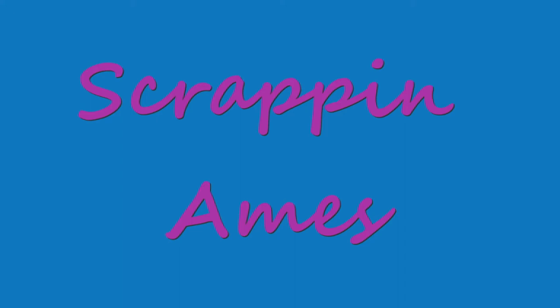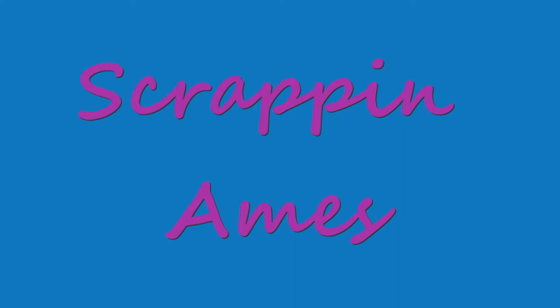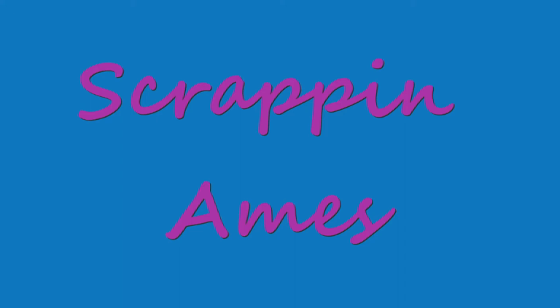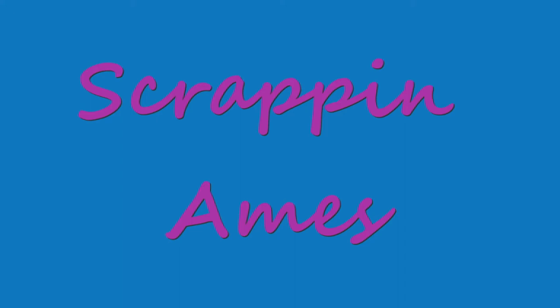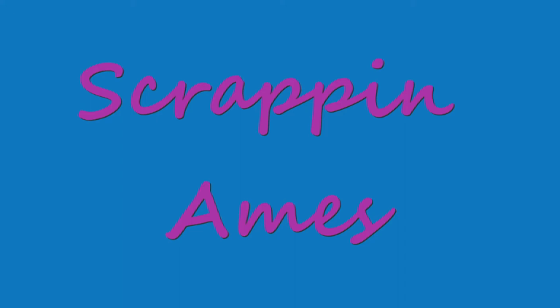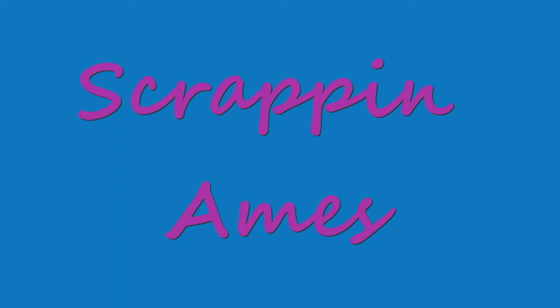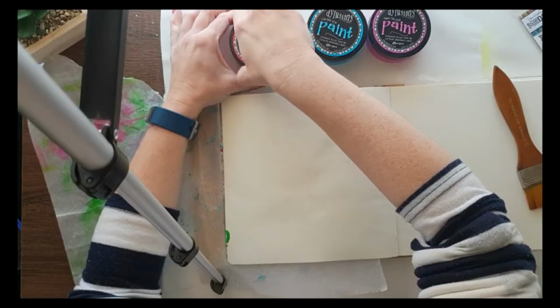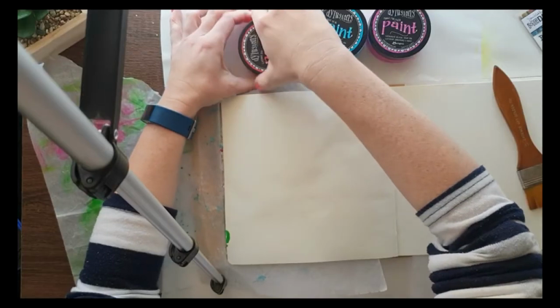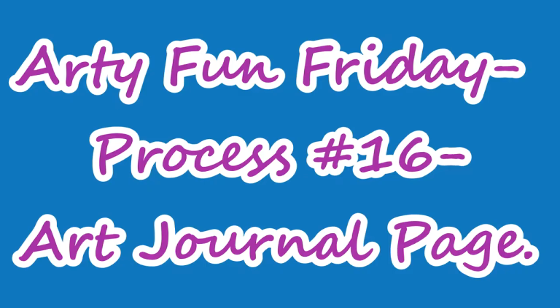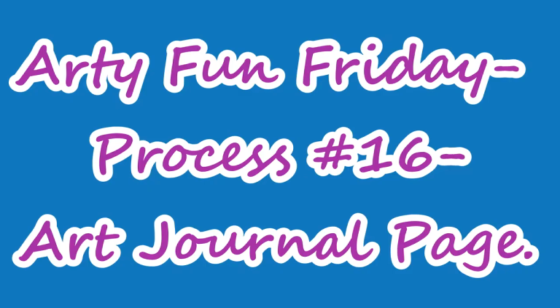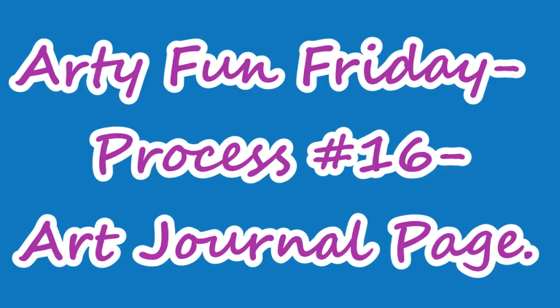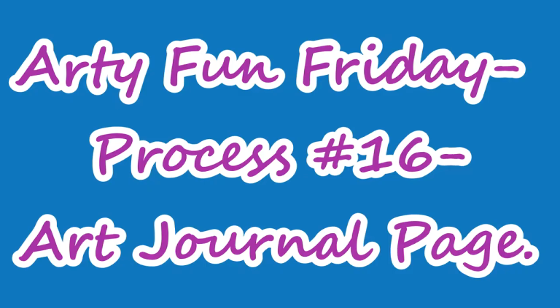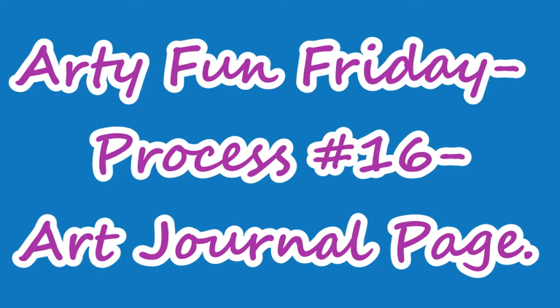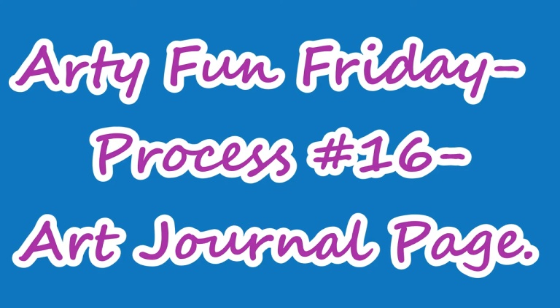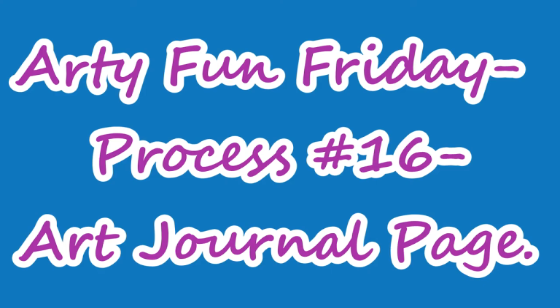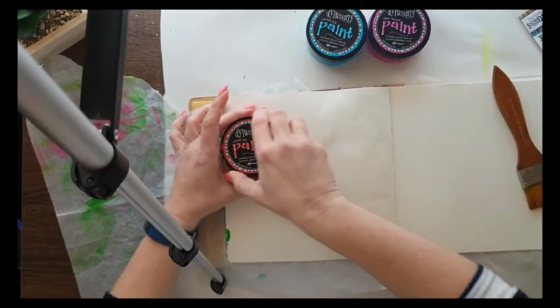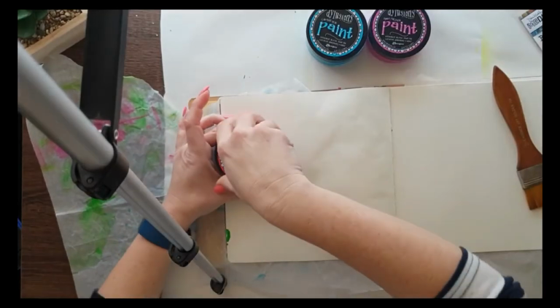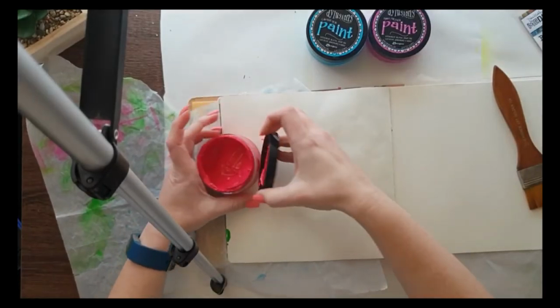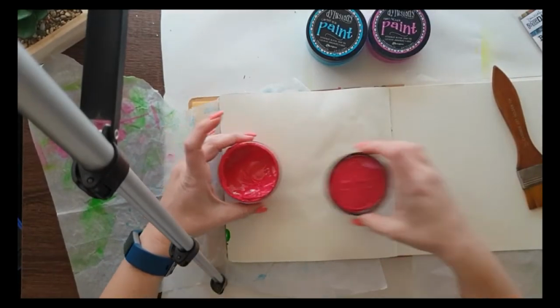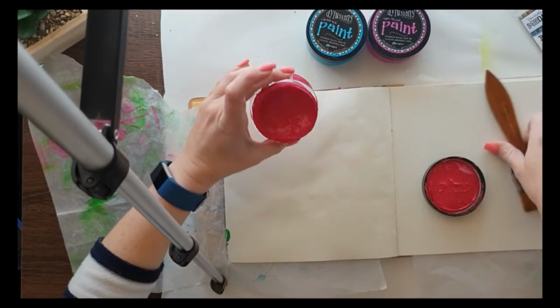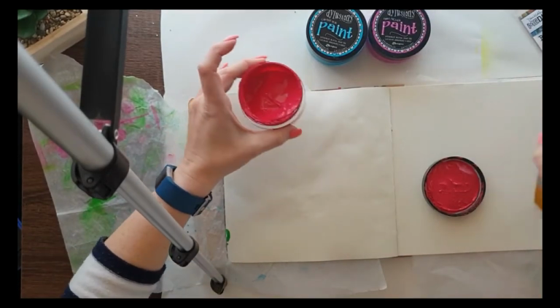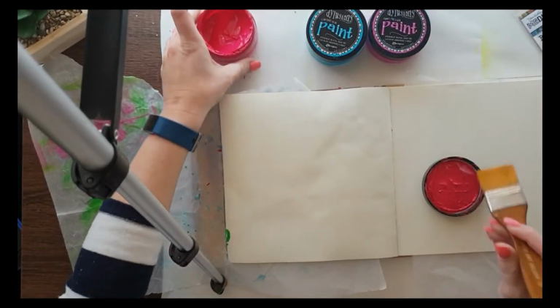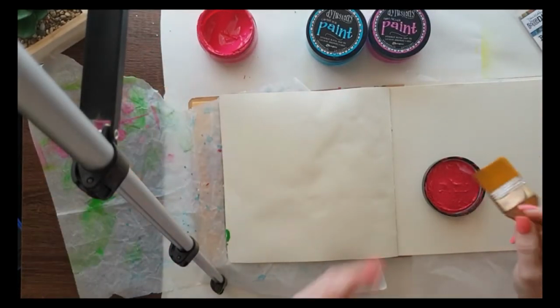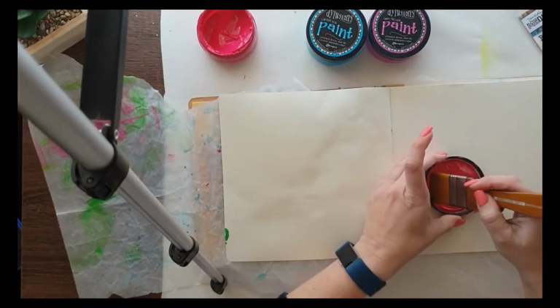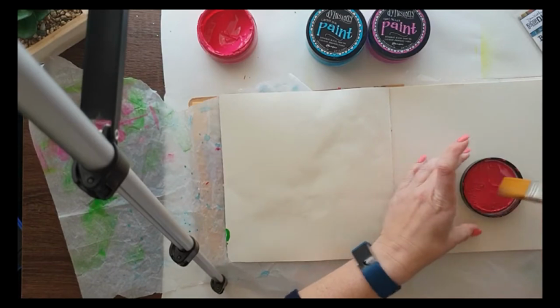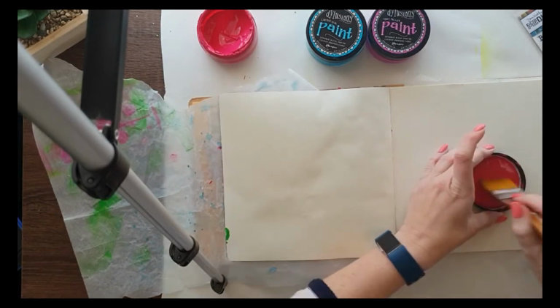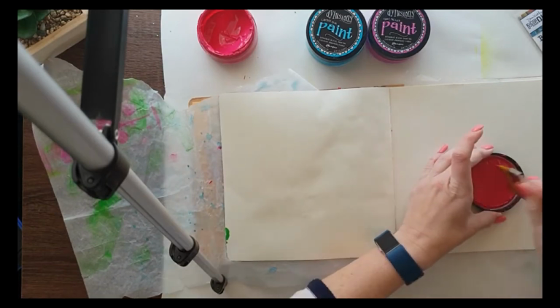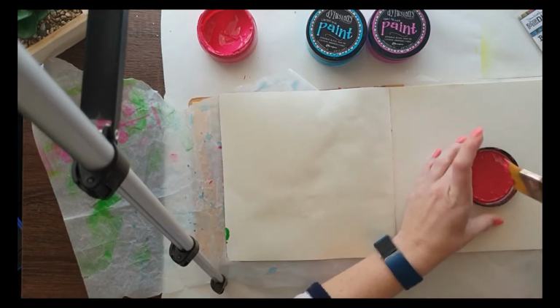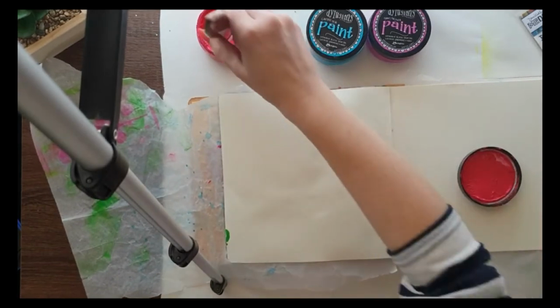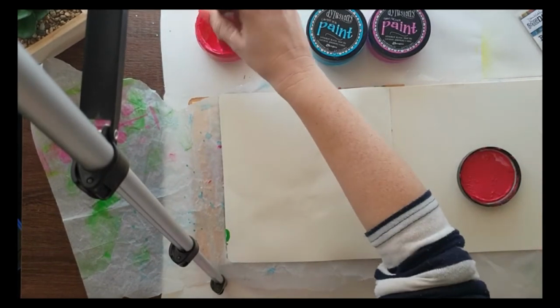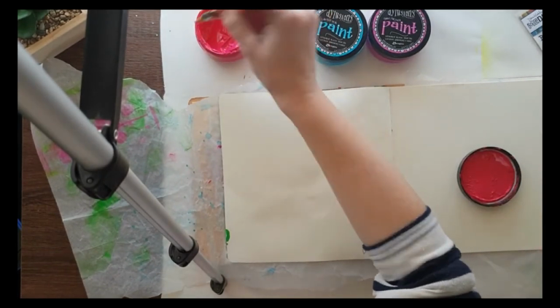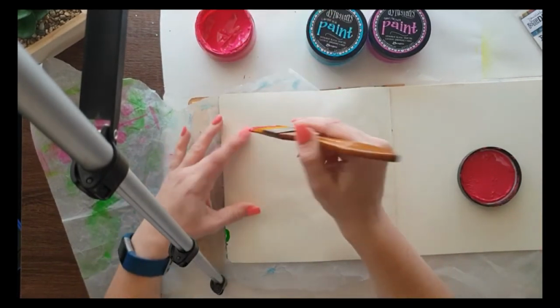Hey, Scrapper Names fans, how are we all? I'm finally back with an arty fun Friday process video for you, and I am just doing an art journal page.